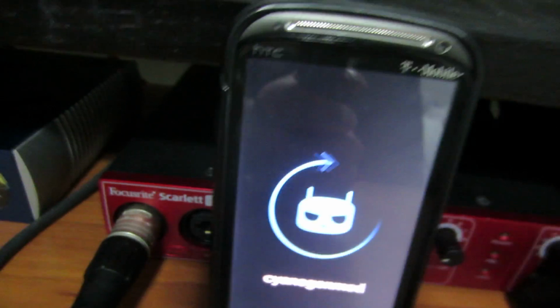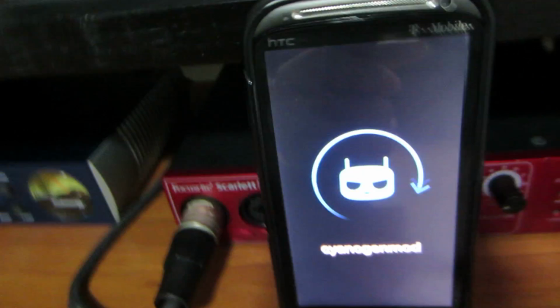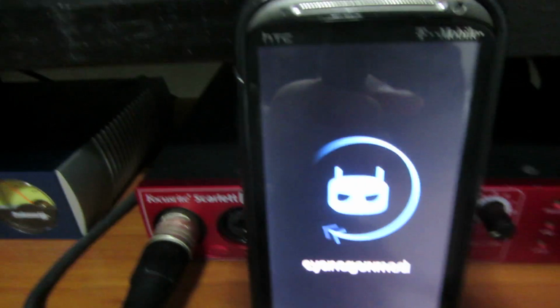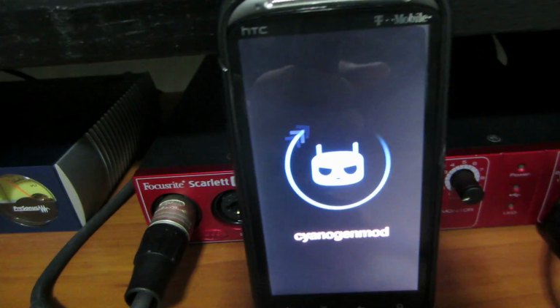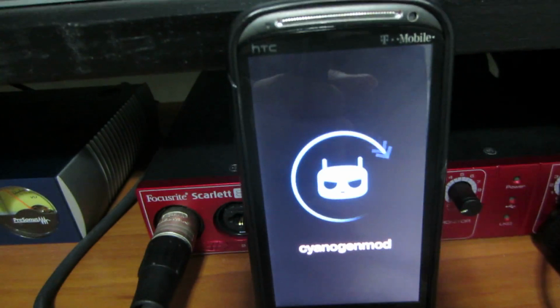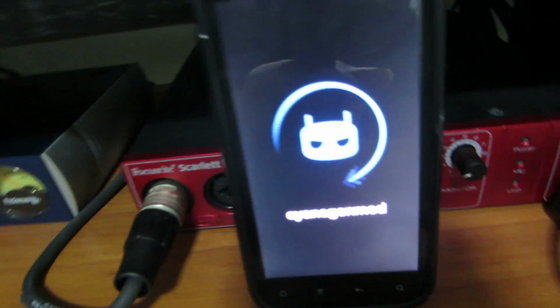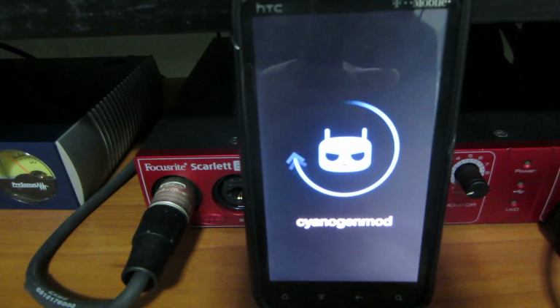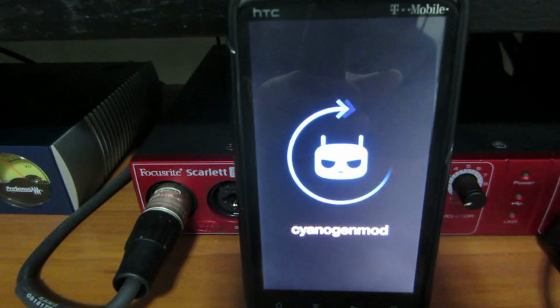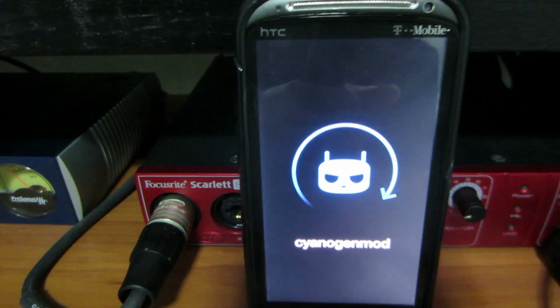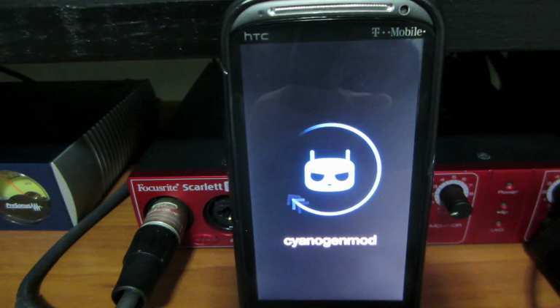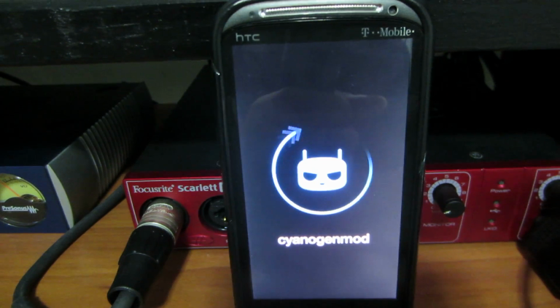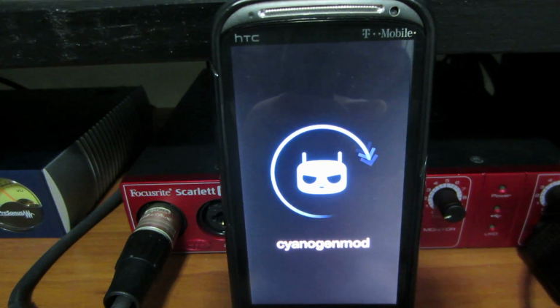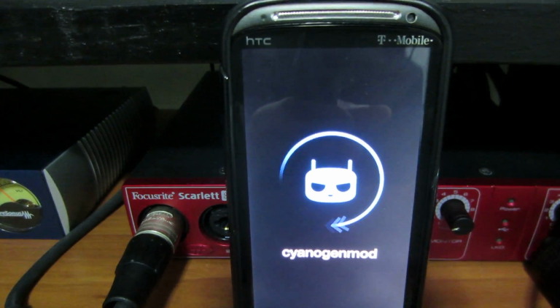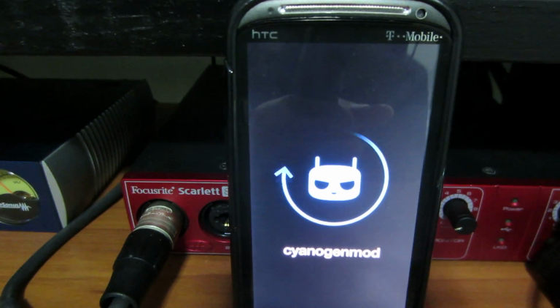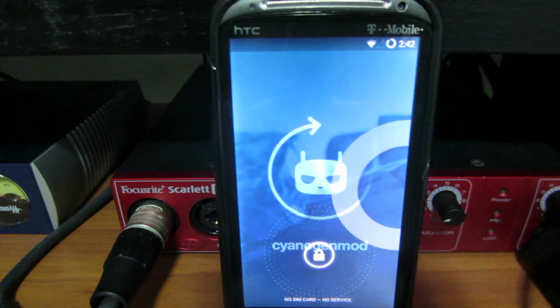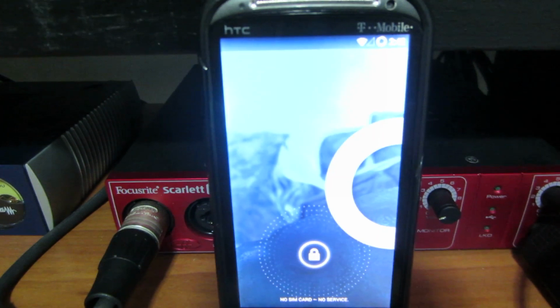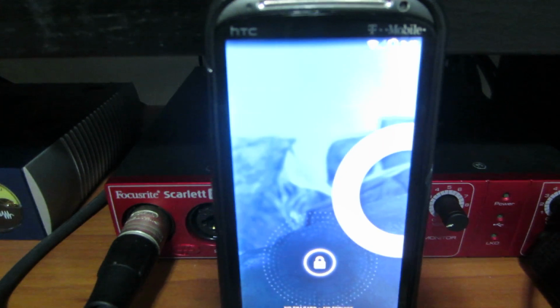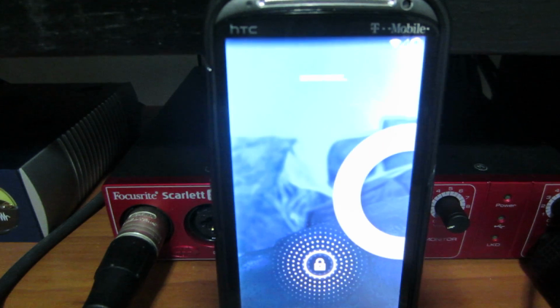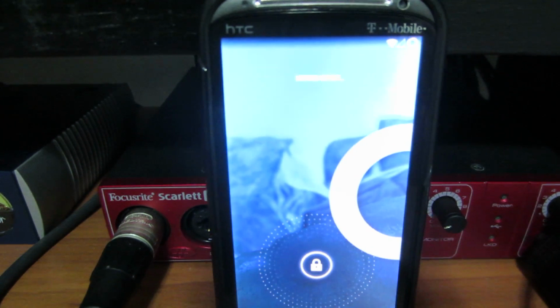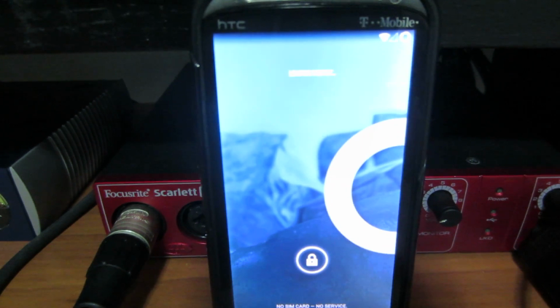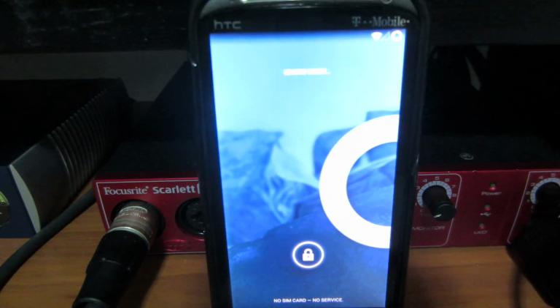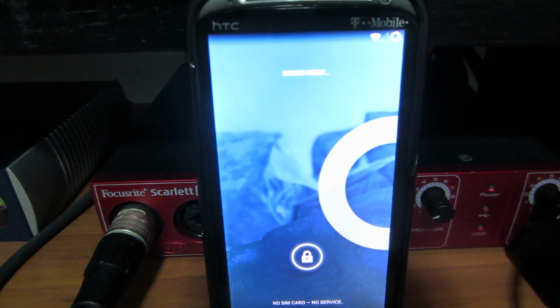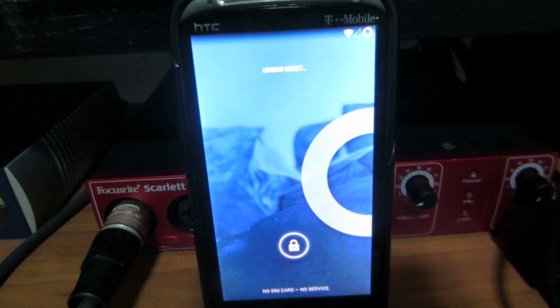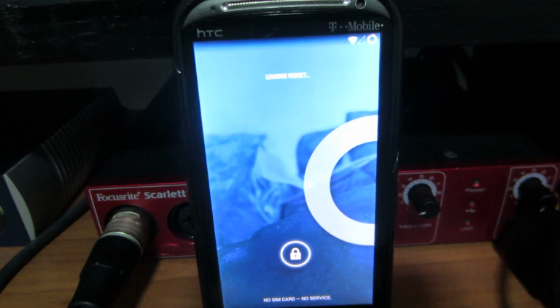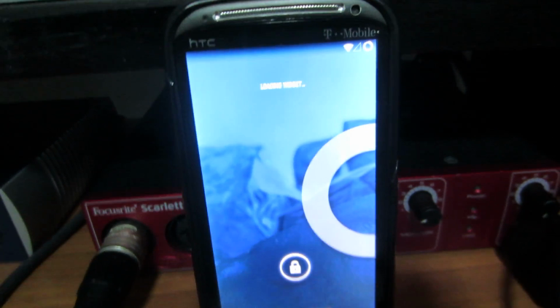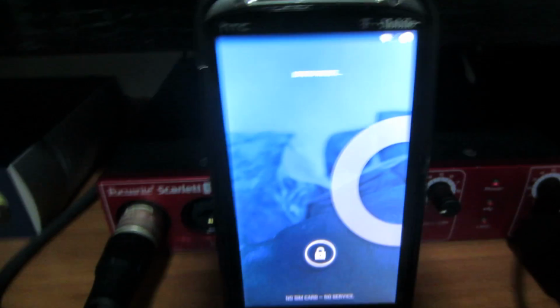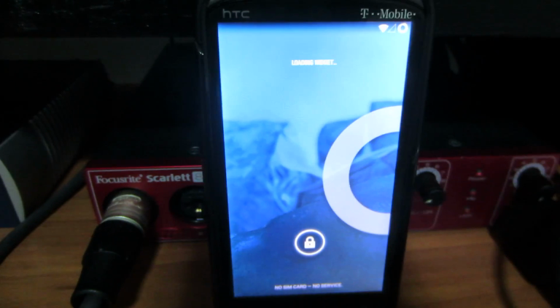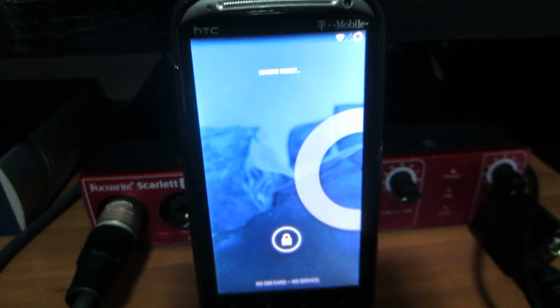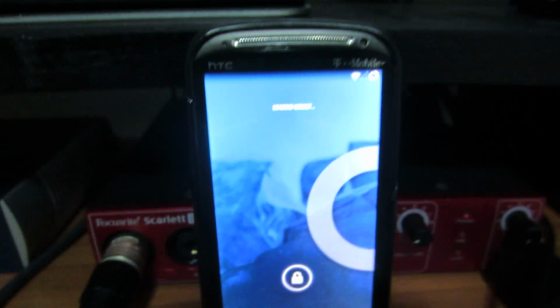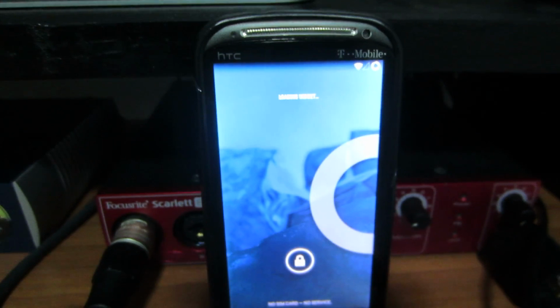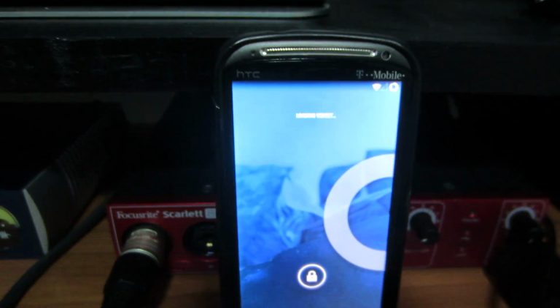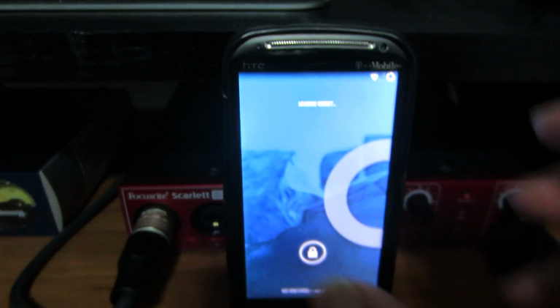Basically, I'm gonna show you how to update it if you're rooted. Just like the last video which had 4.2, this is 4.4.2 KitKat.